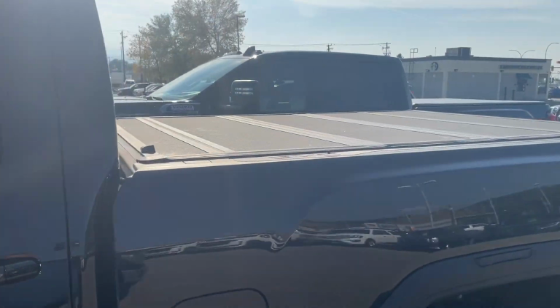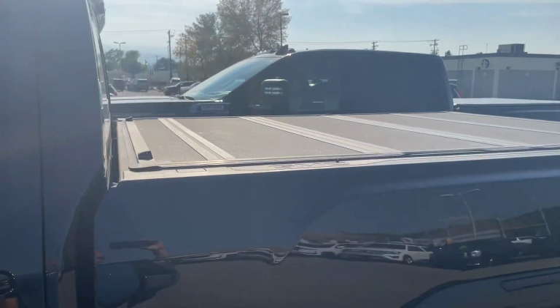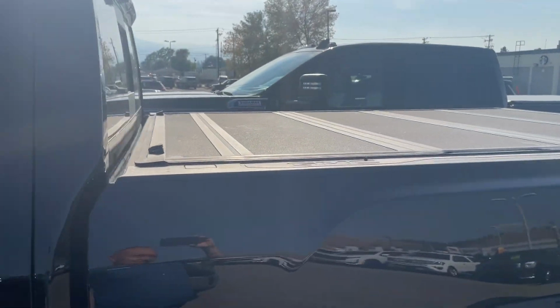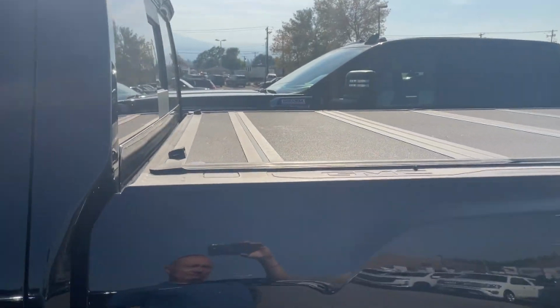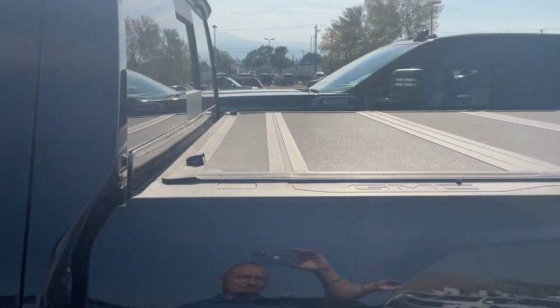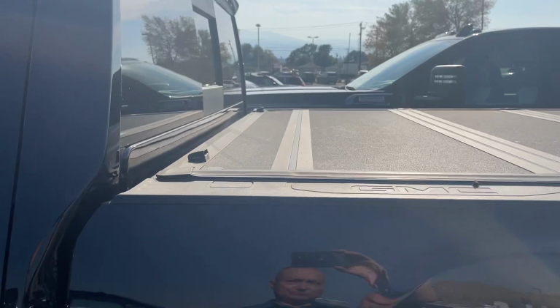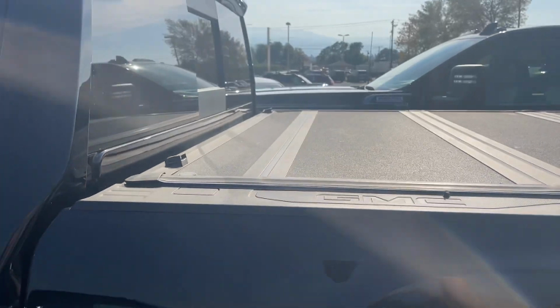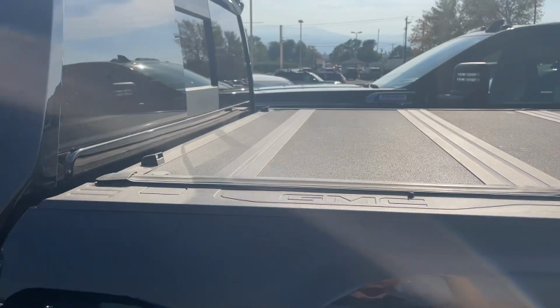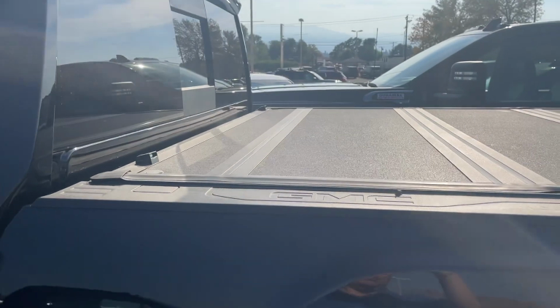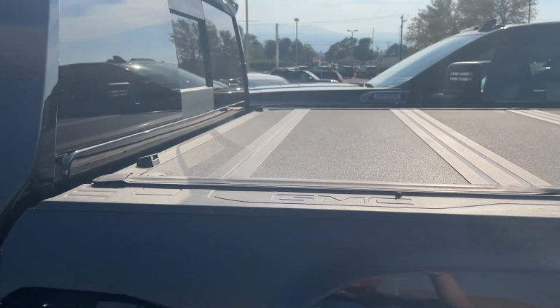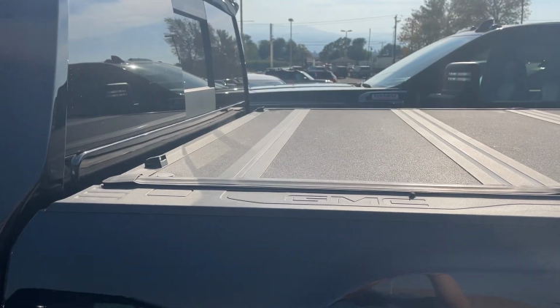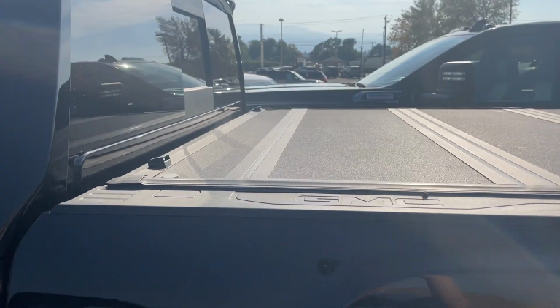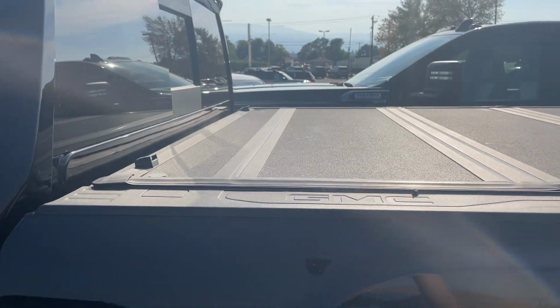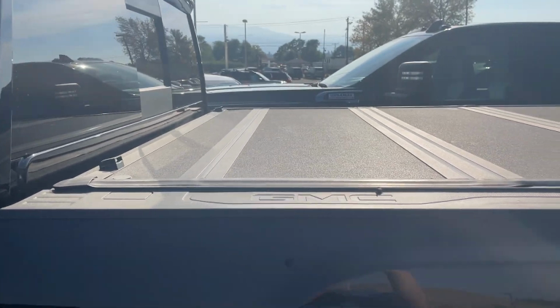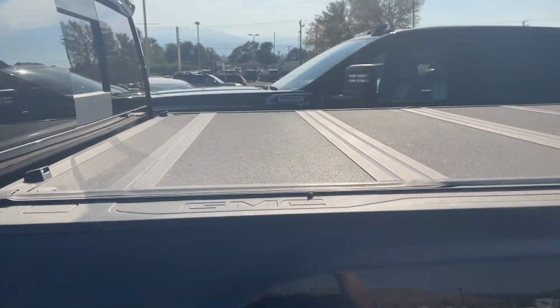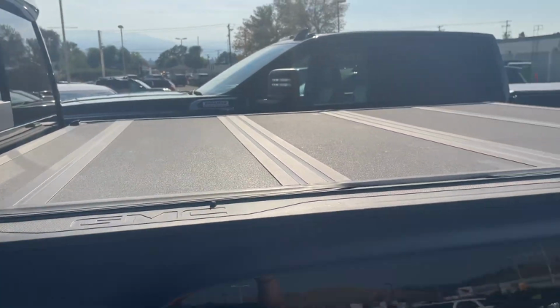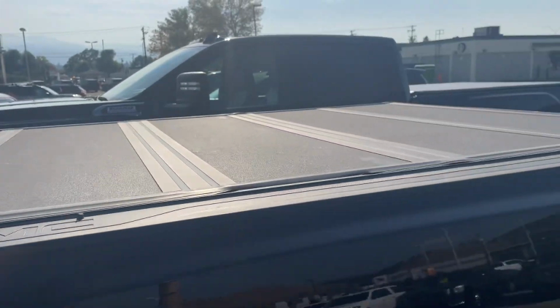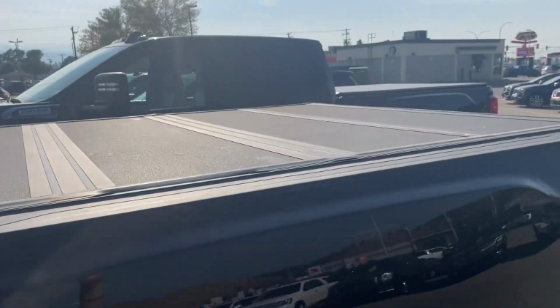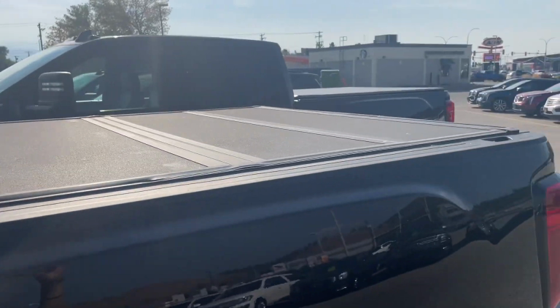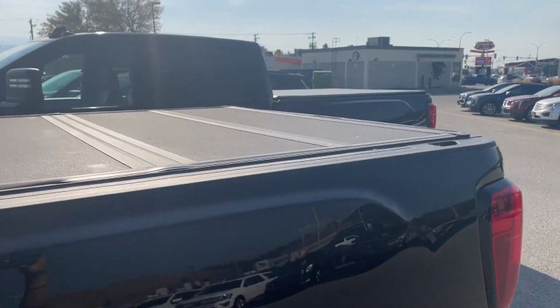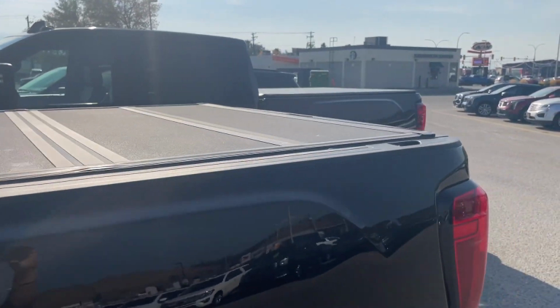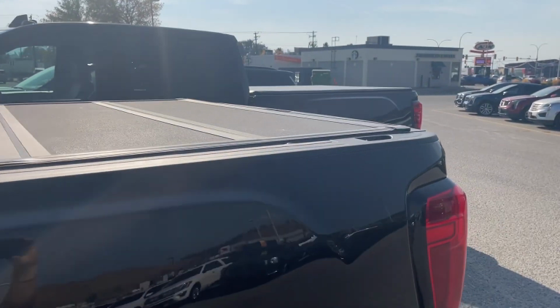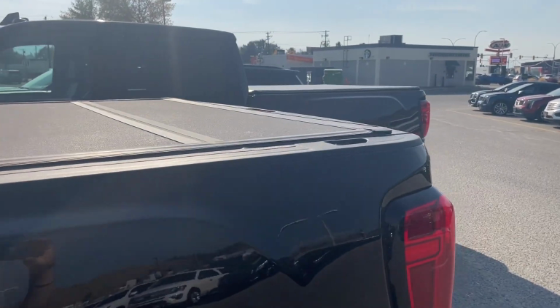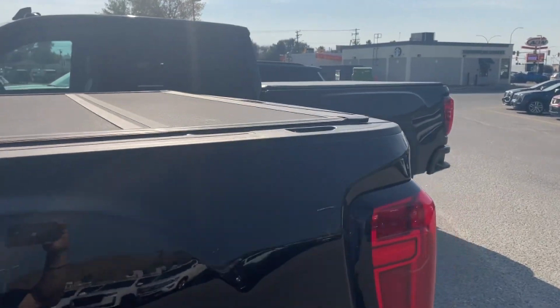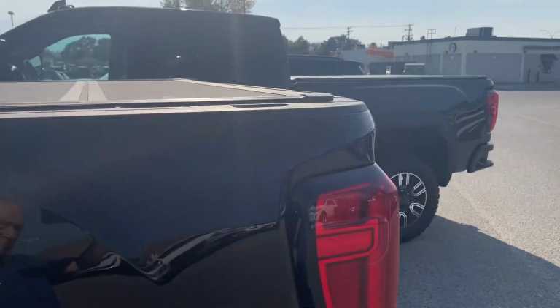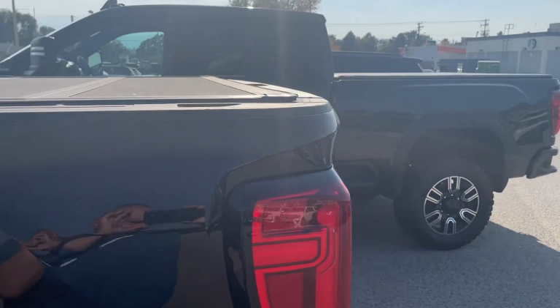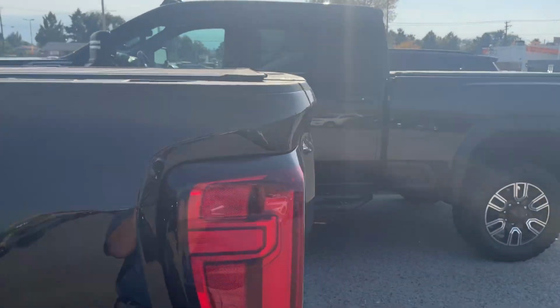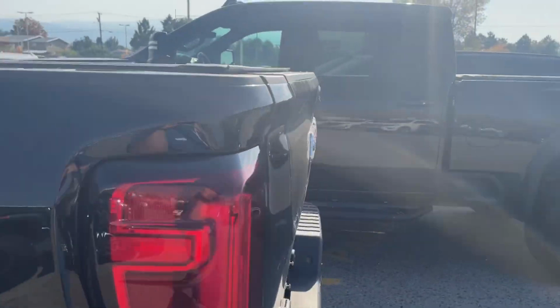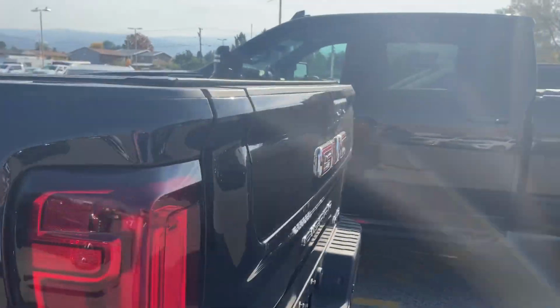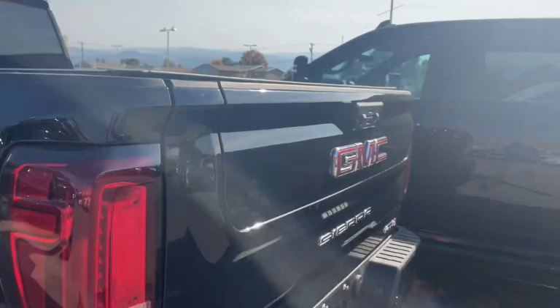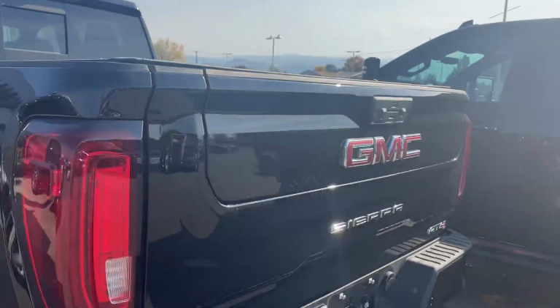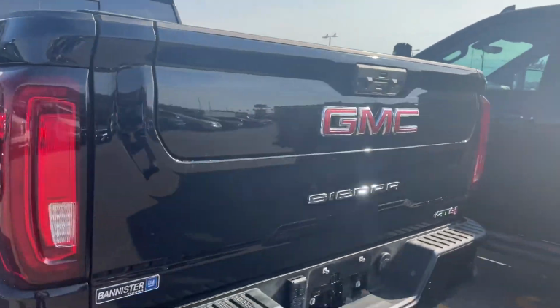And they put an awesome tonneau cover on this thing. That's probably close to a $2,000 tonneau cover — just a nice little bonus for you. I don't see a mark on it.